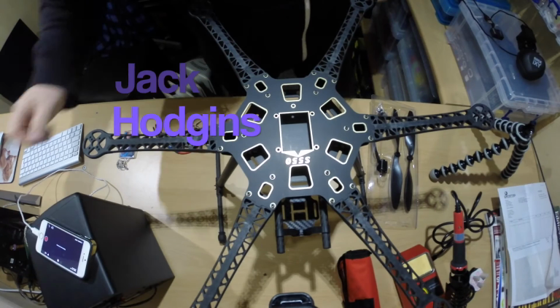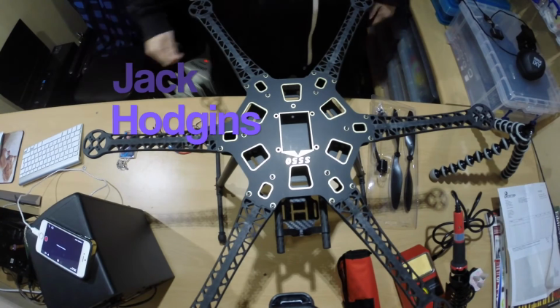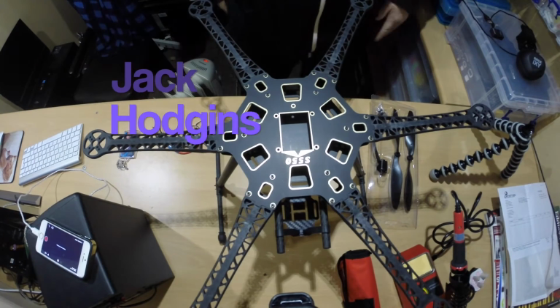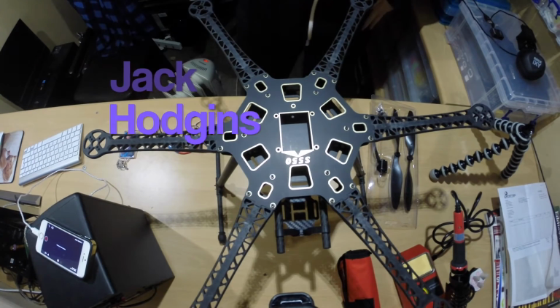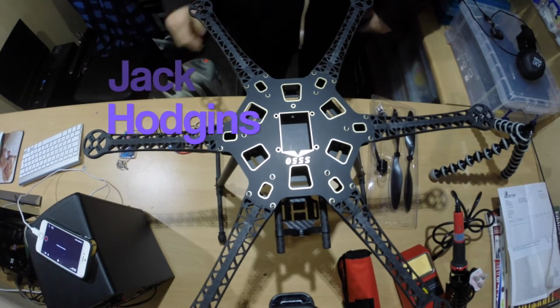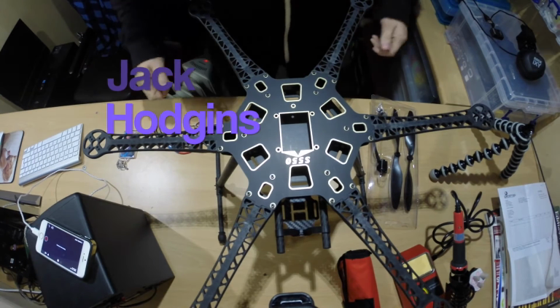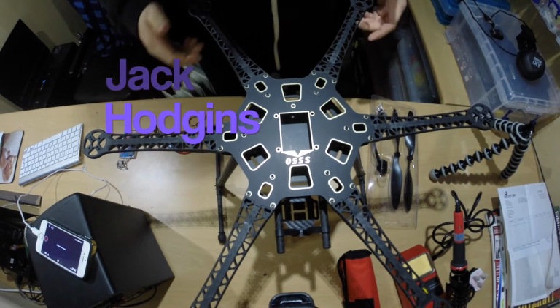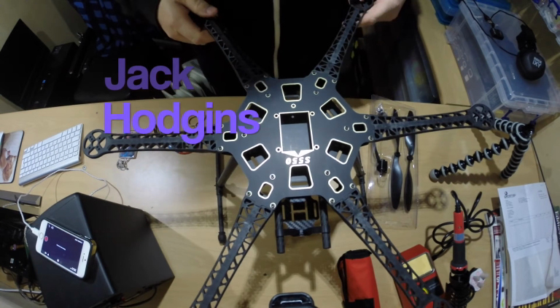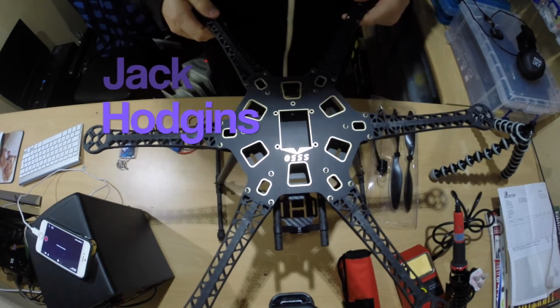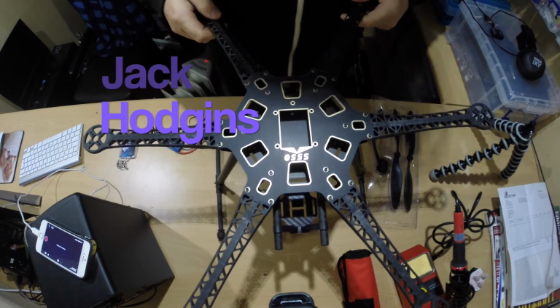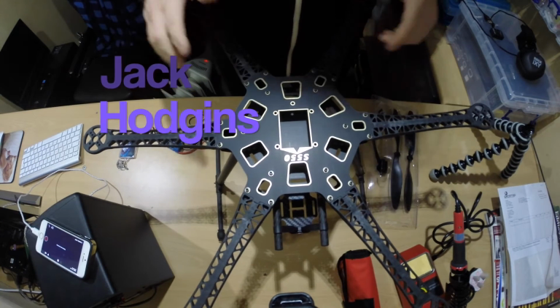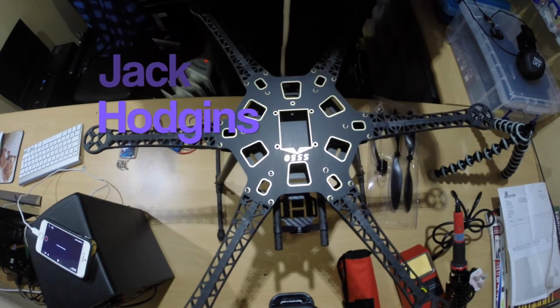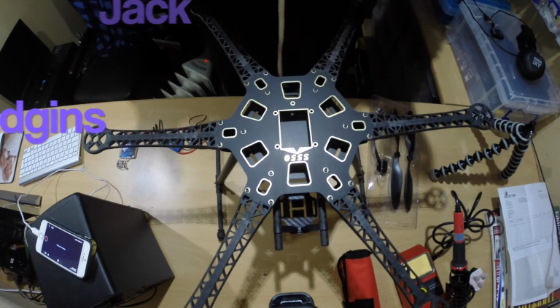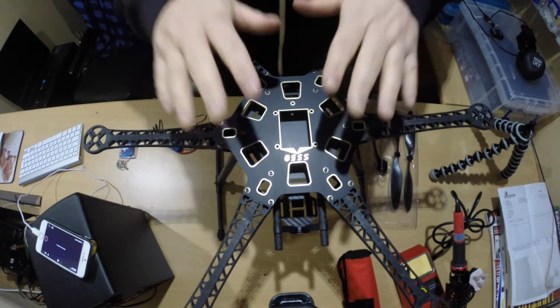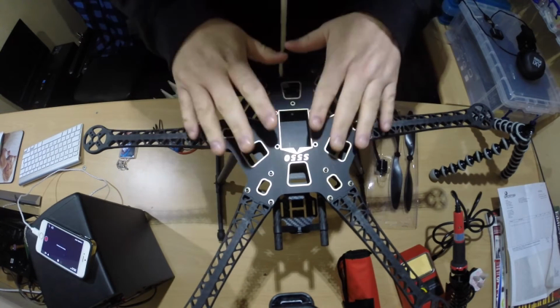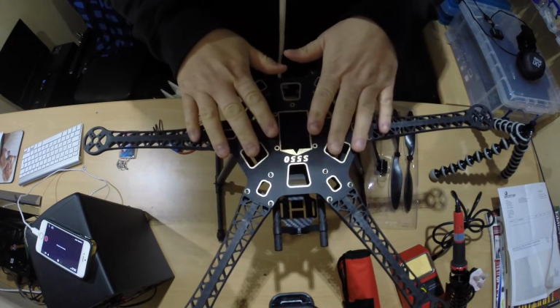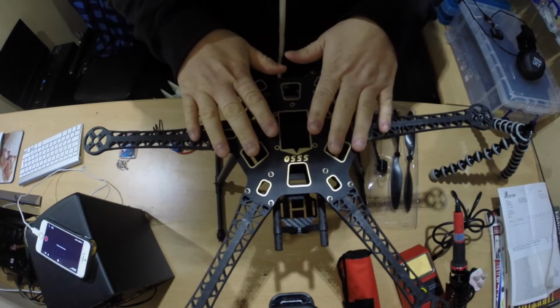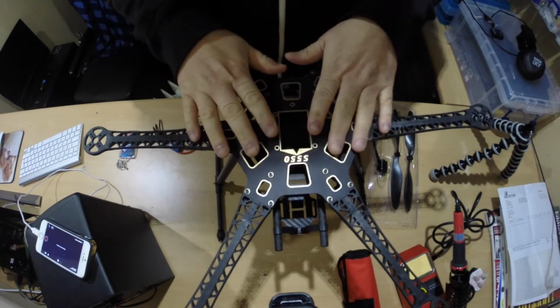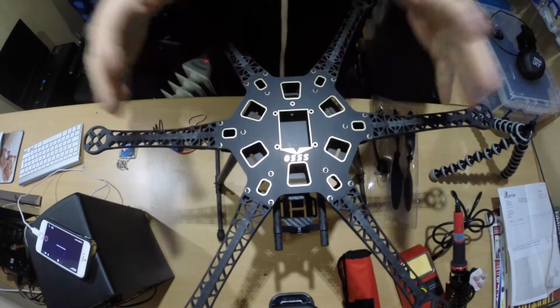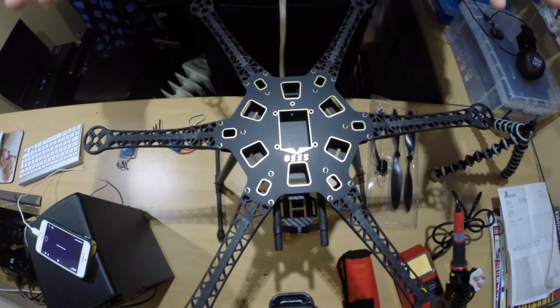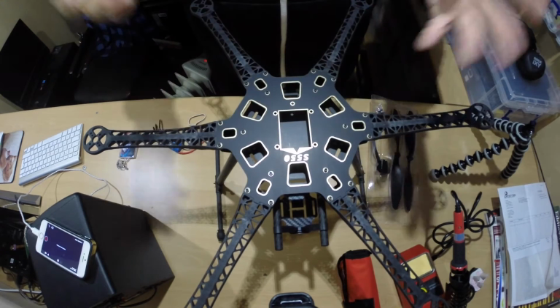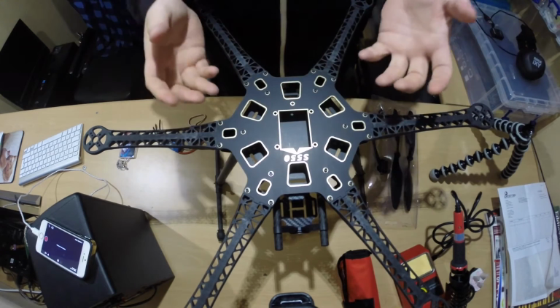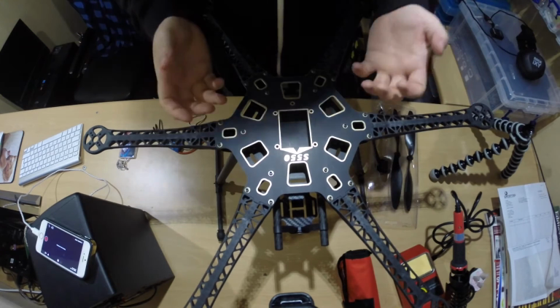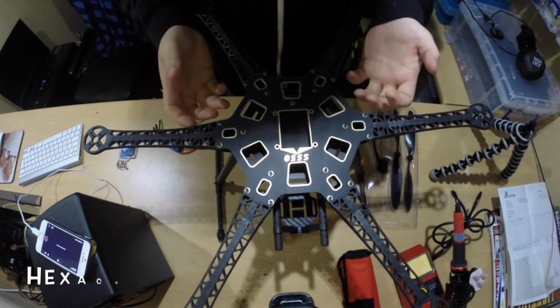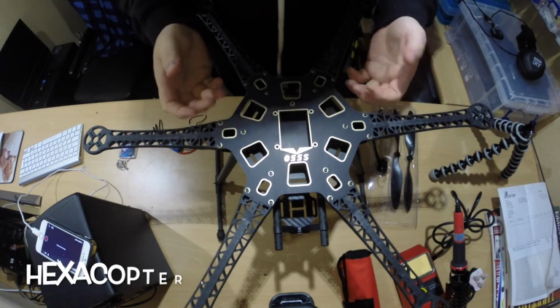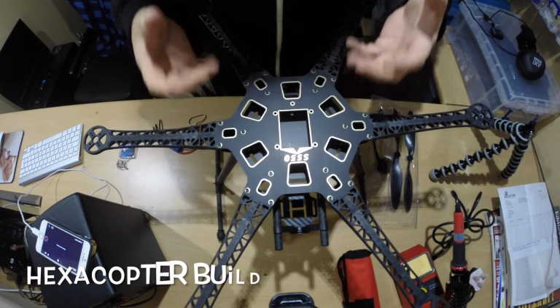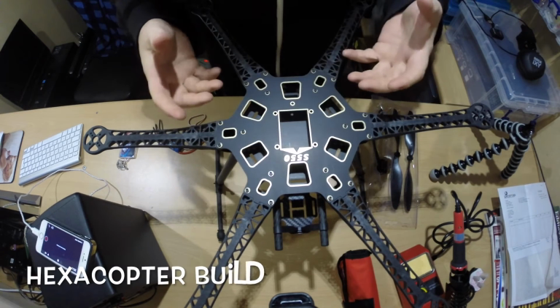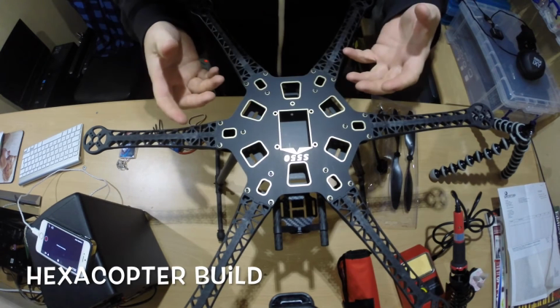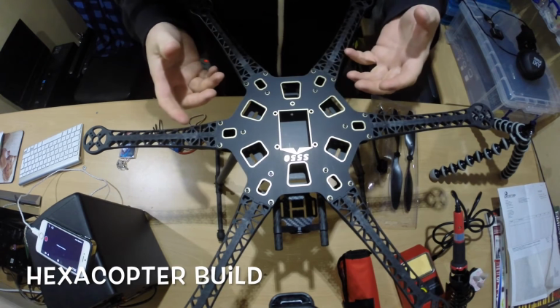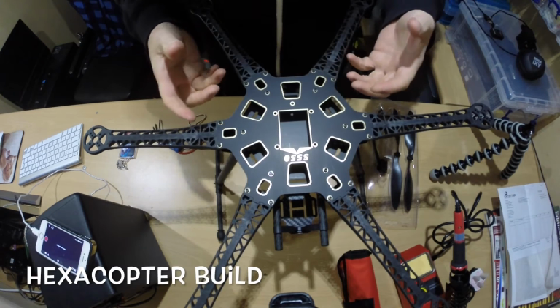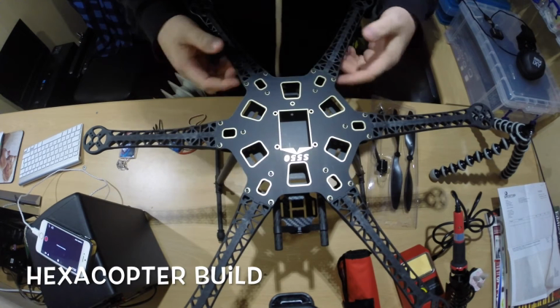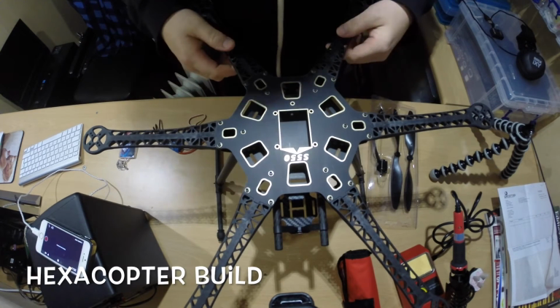Hi, my name is Jack Hodgins. Welcome back to my channel. I'm just going to give you some updates on the quad build. I've built the frame from the previous YouTube video we did.